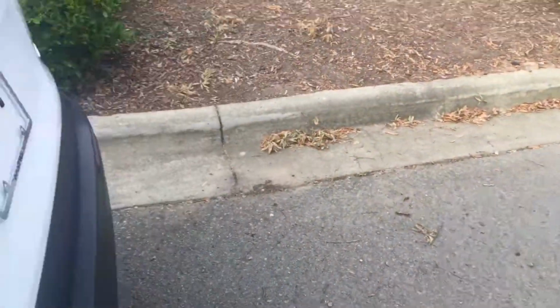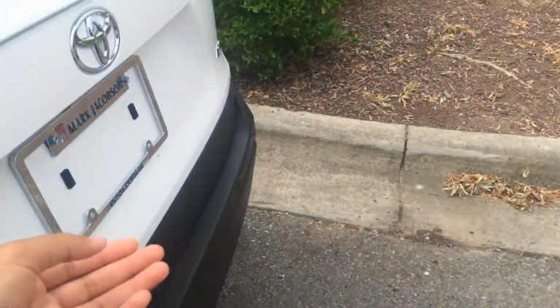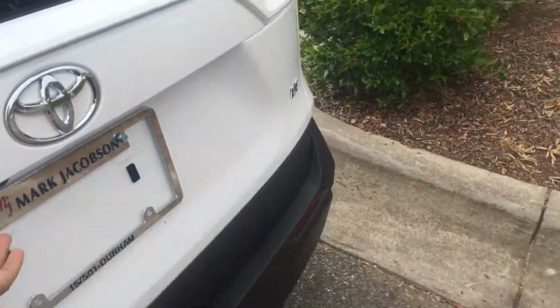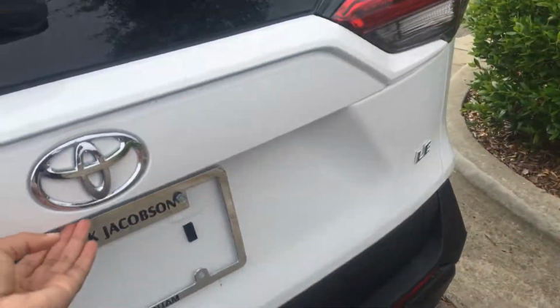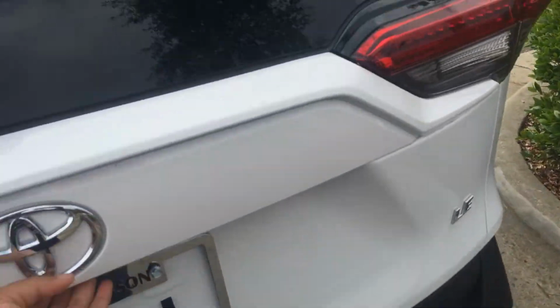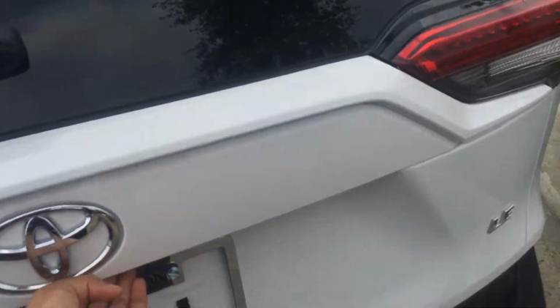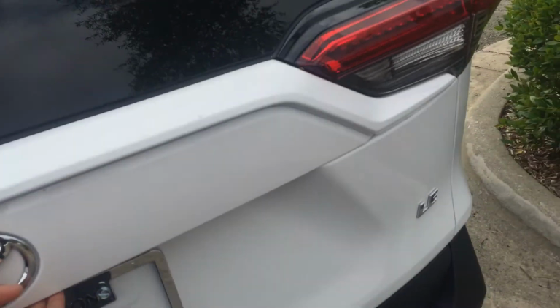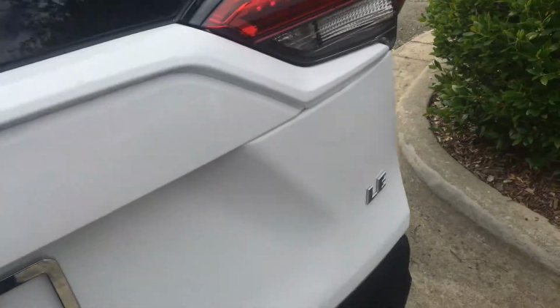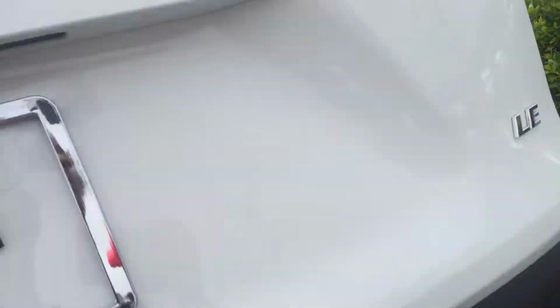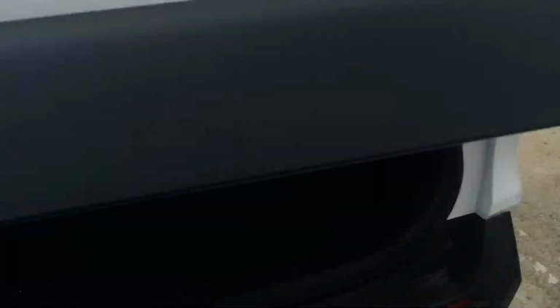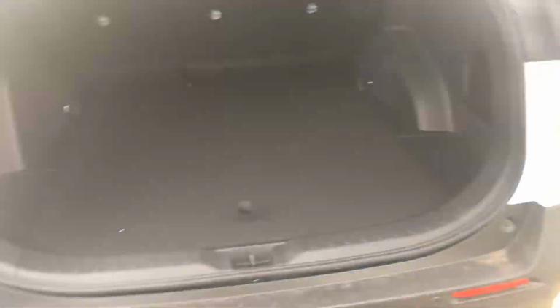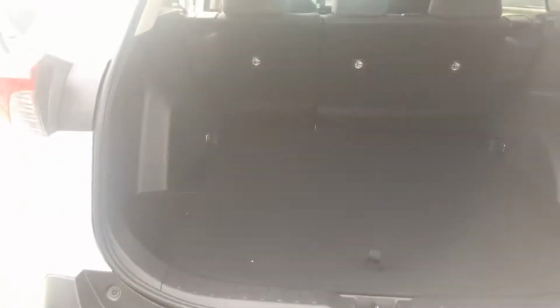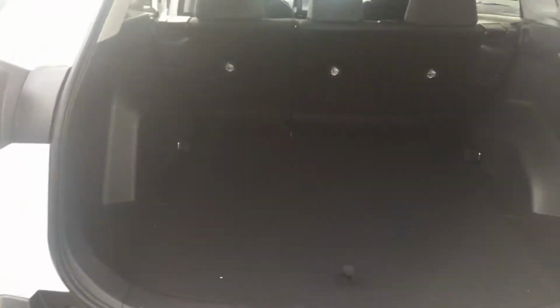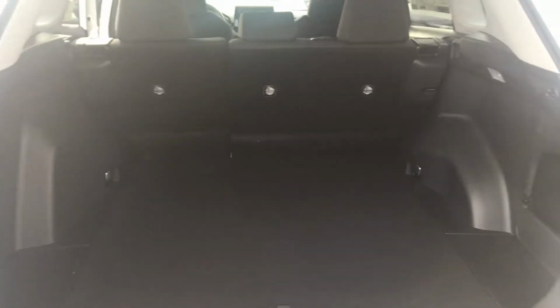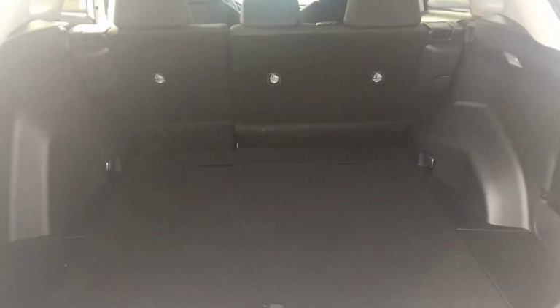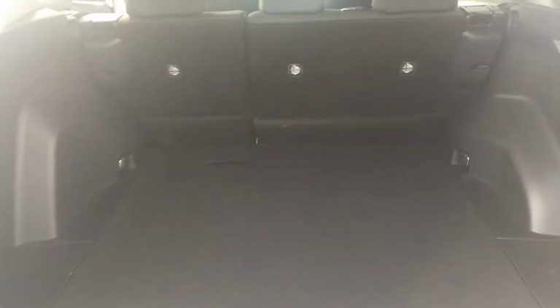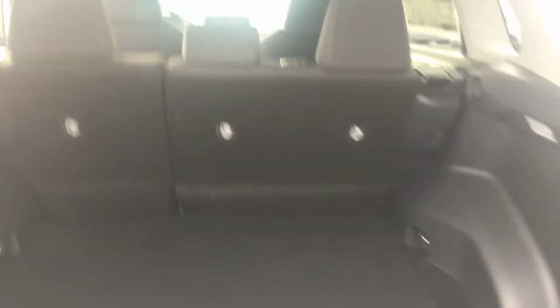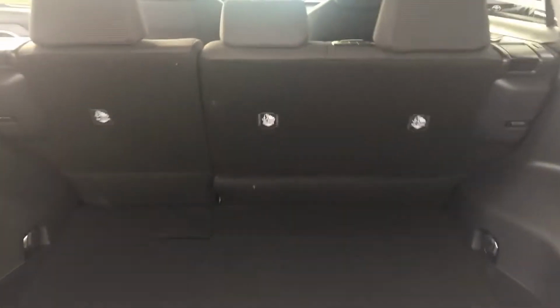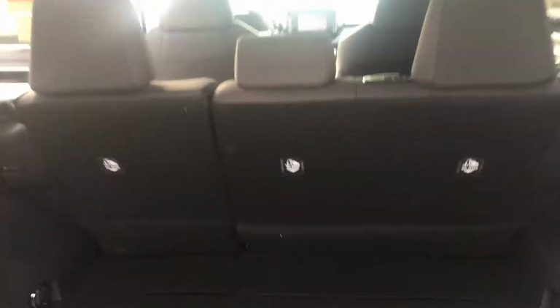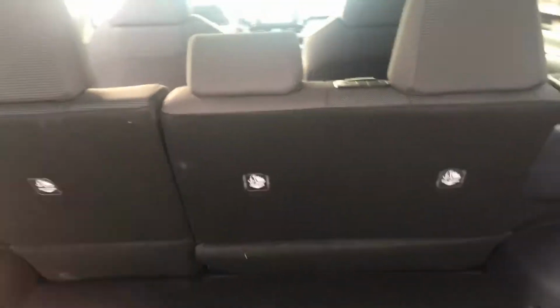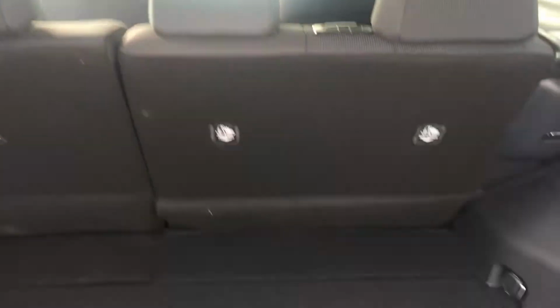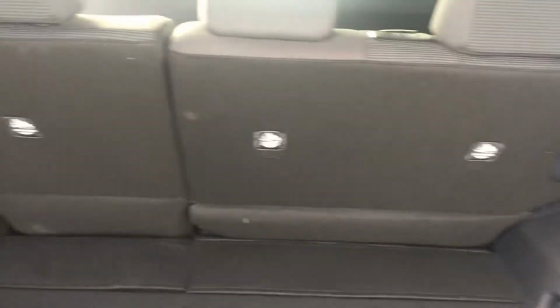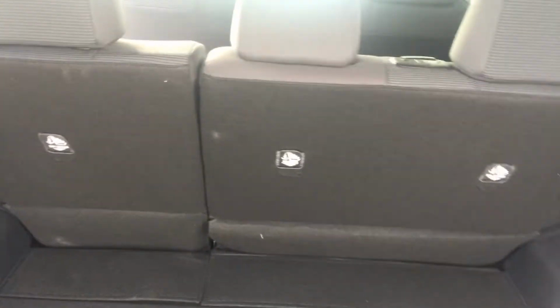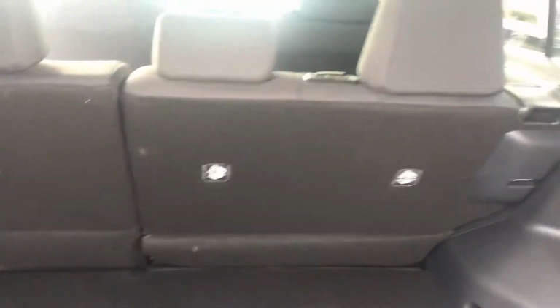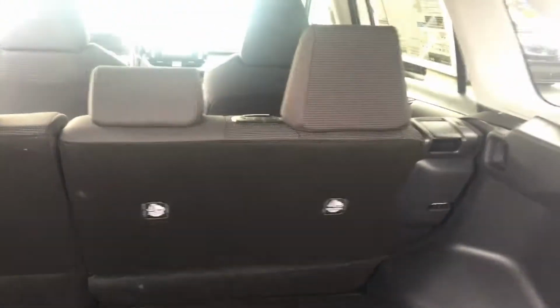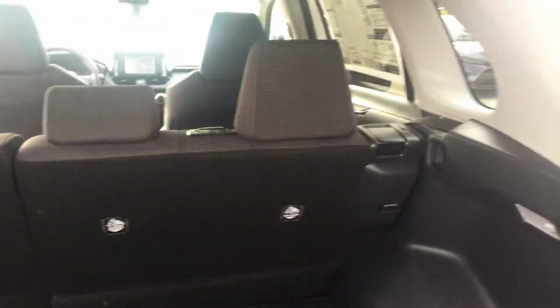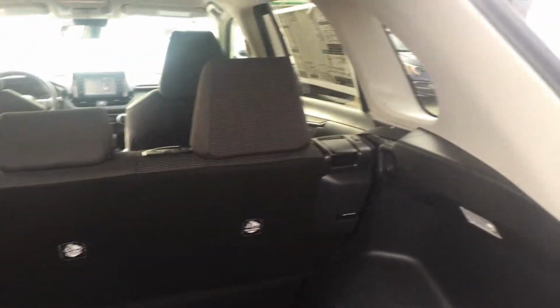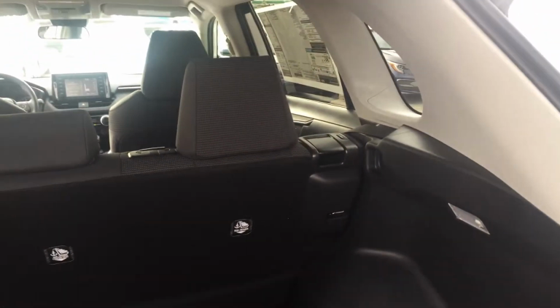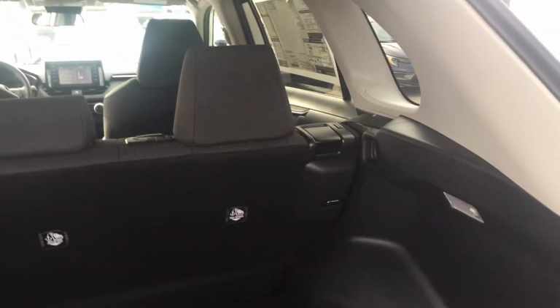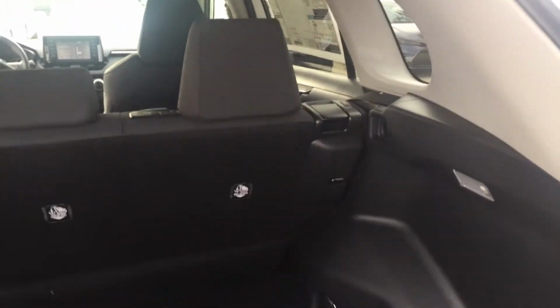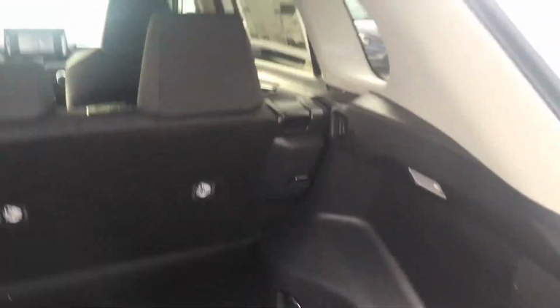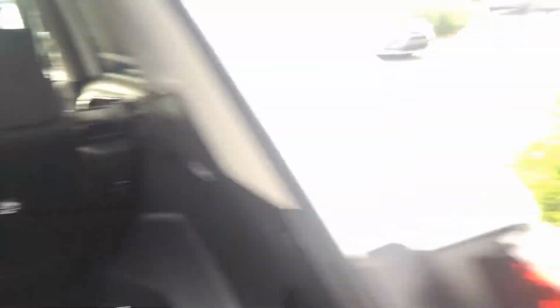The trunk is also pretty big in size compared to last year's model. You also have a 60/40 split rear seat, so you can fold both sections down if you're carrying something larger than the trunk space allows.